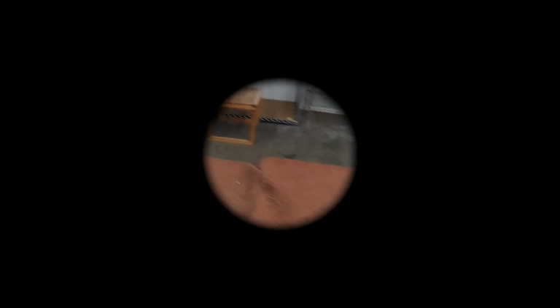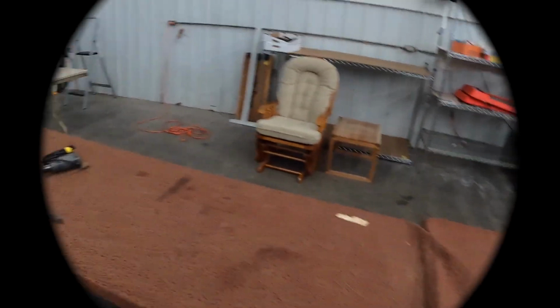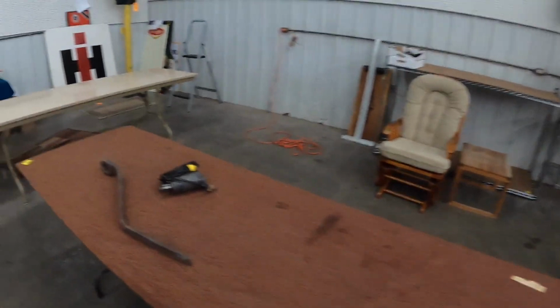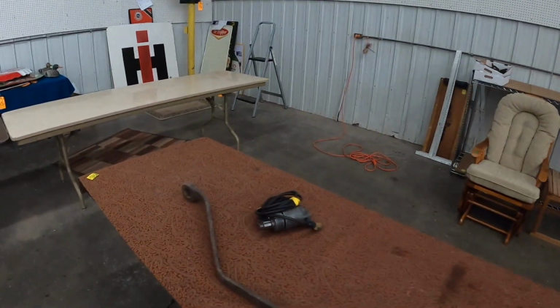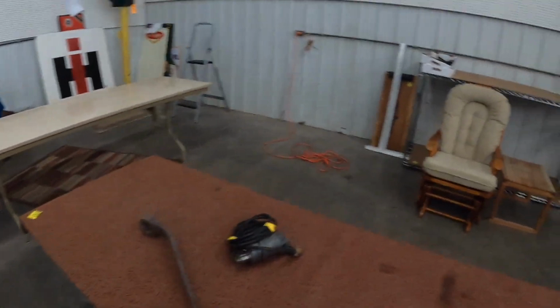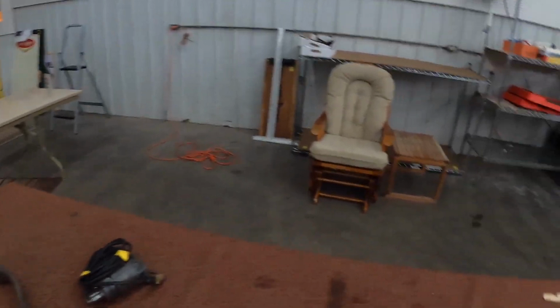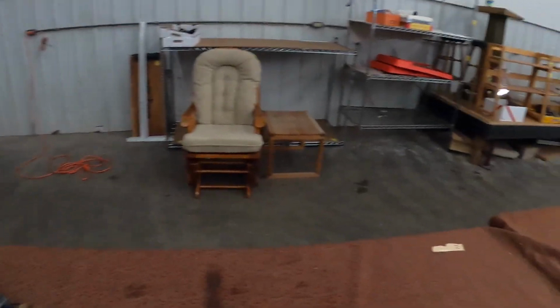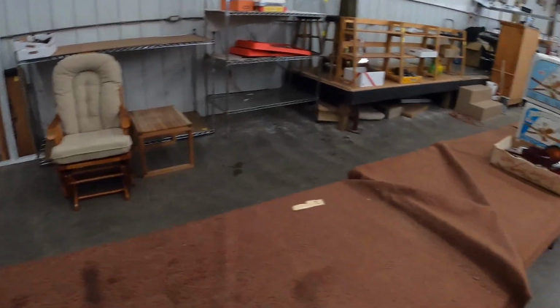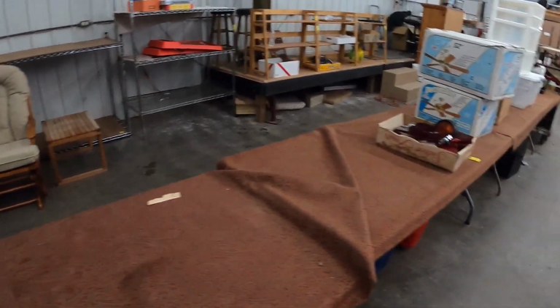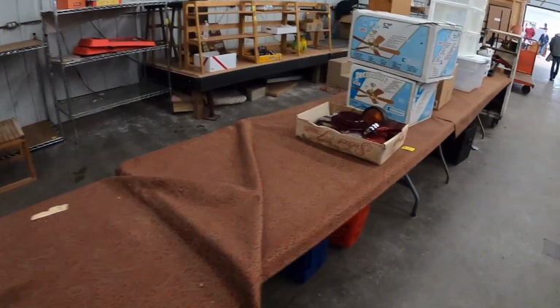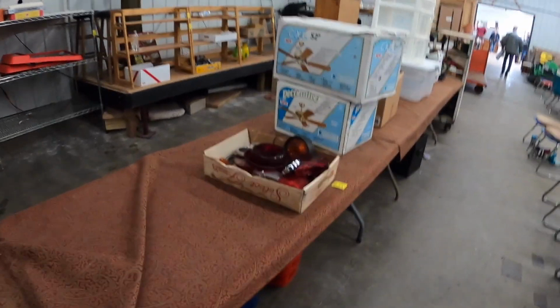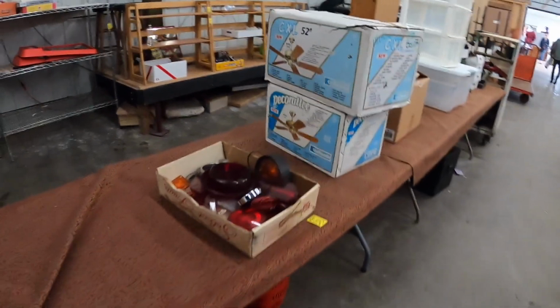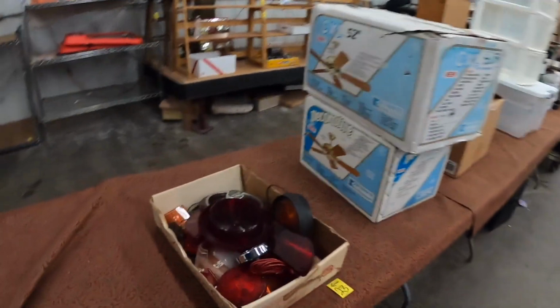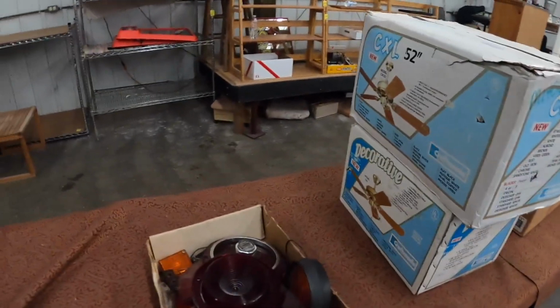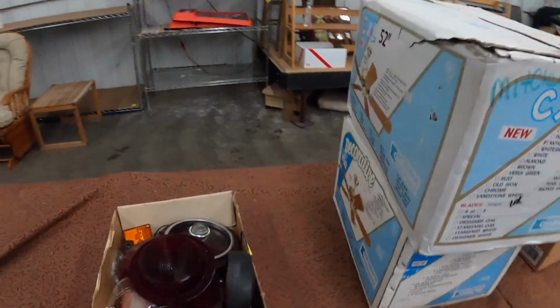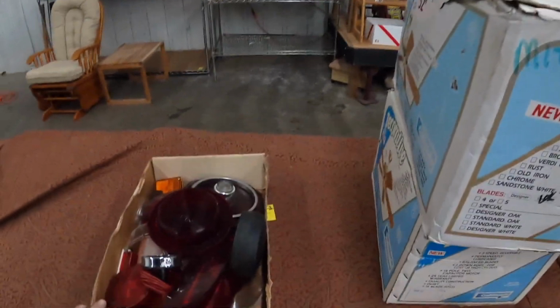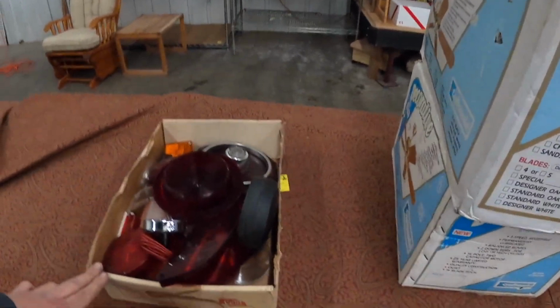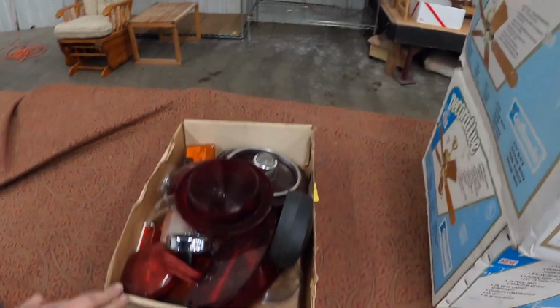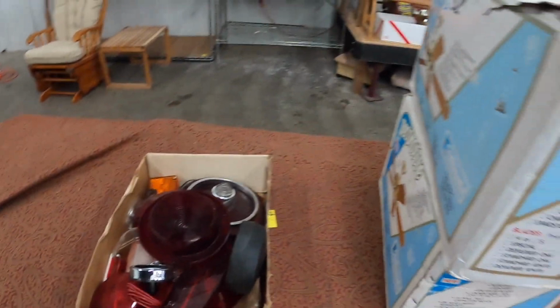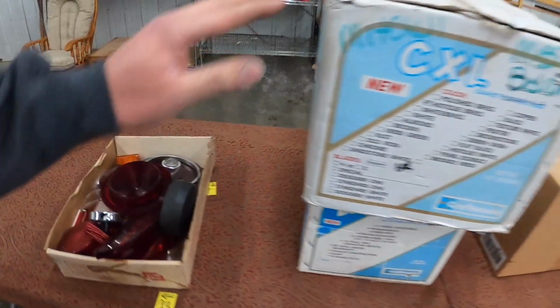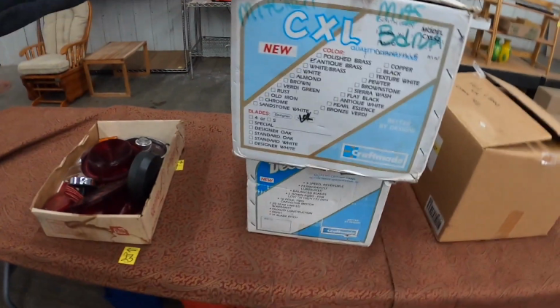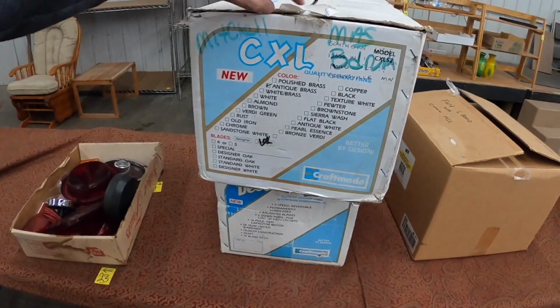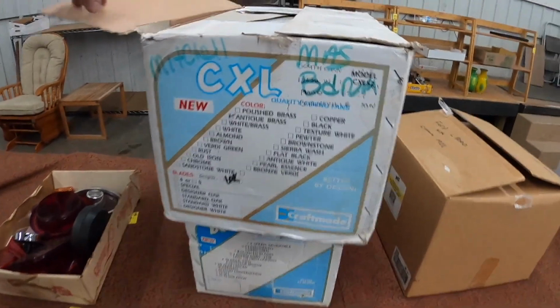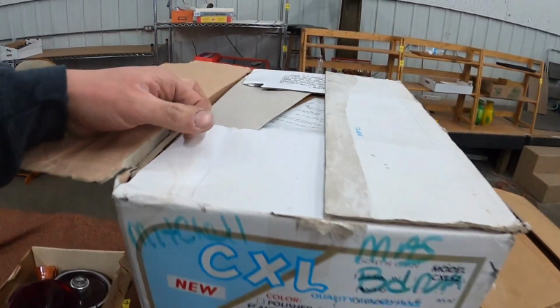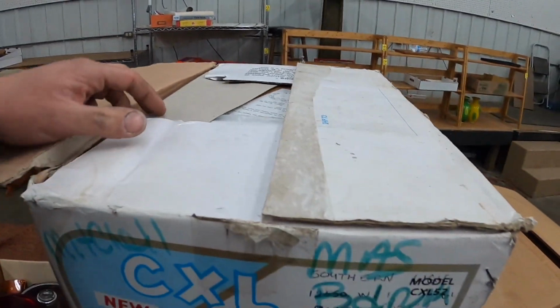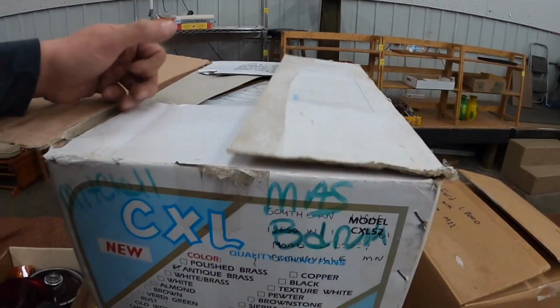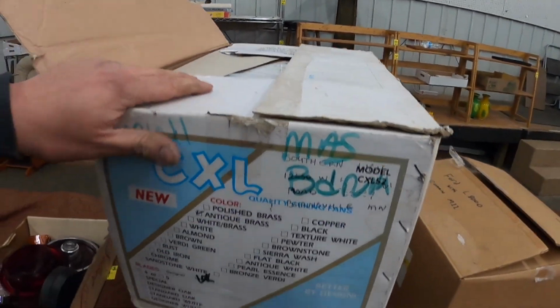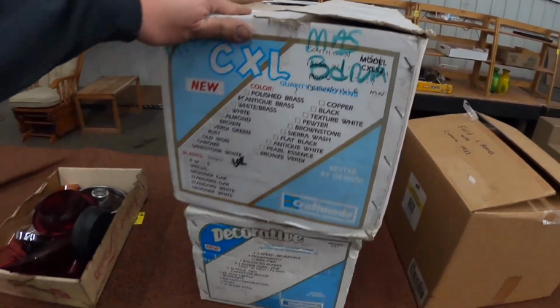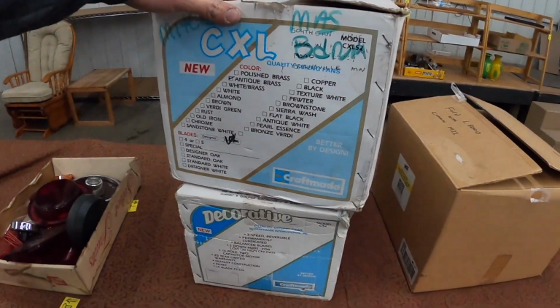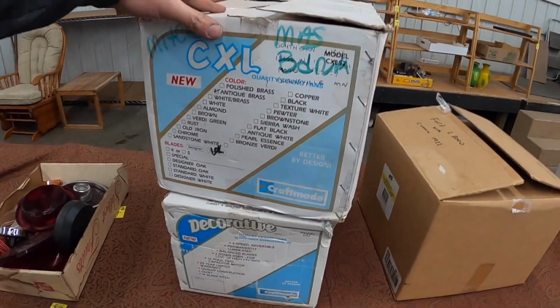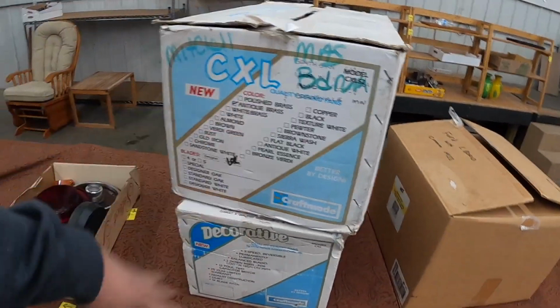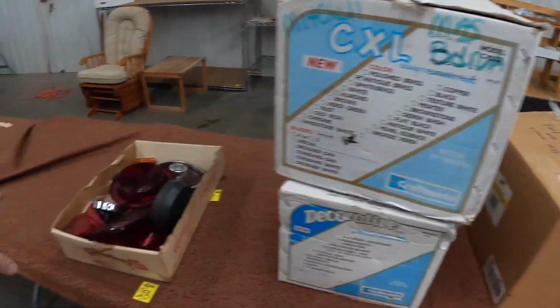I'm going to do this a little different today. Here's what I bought at the auction at Keese today. How about this flat here, and these two brand new — supposedly brand new — ceiling fans. Got all this for $2.